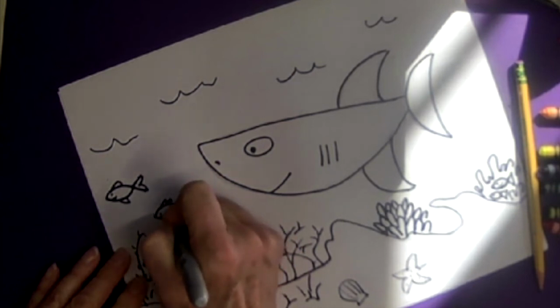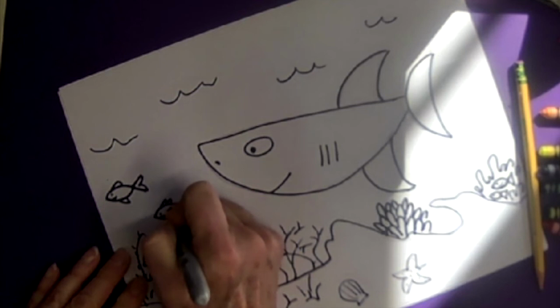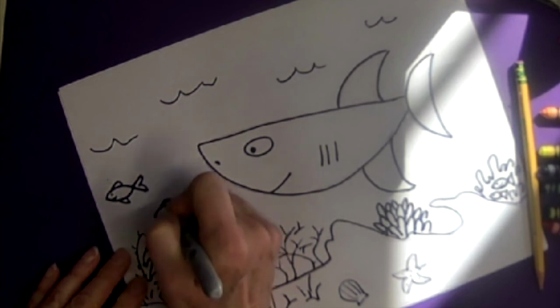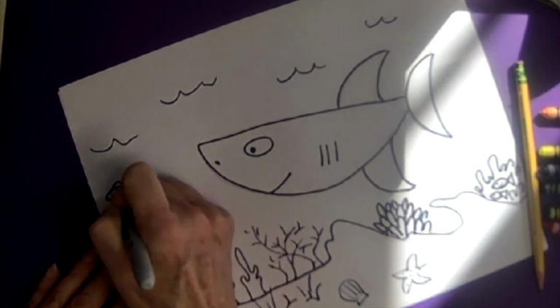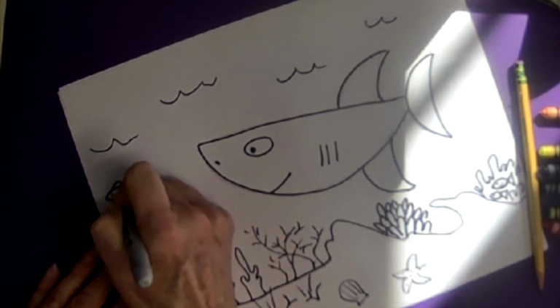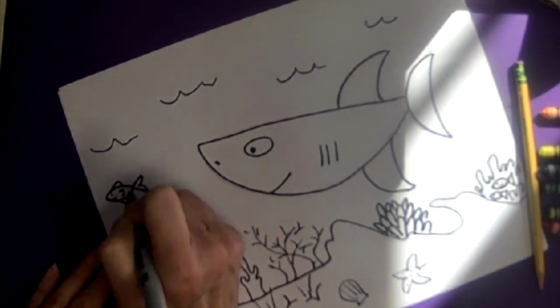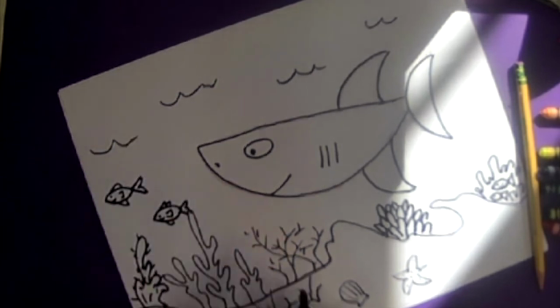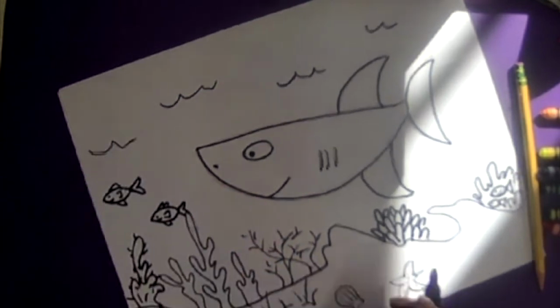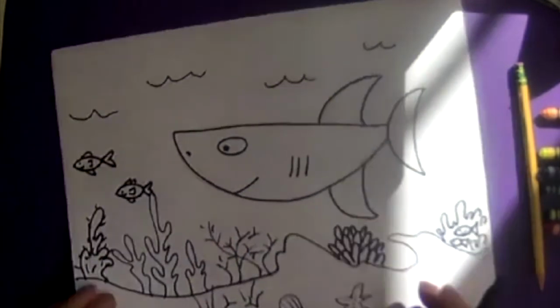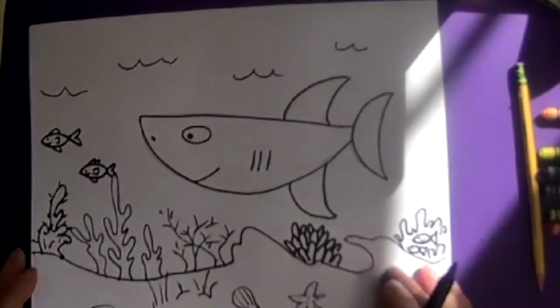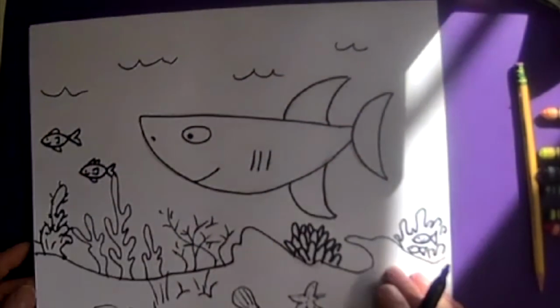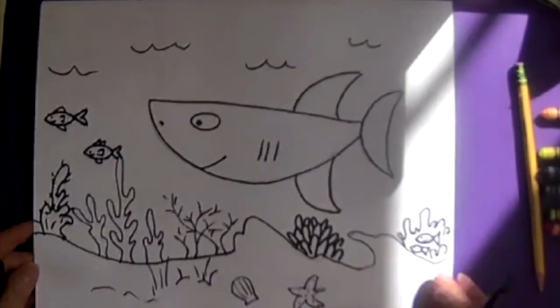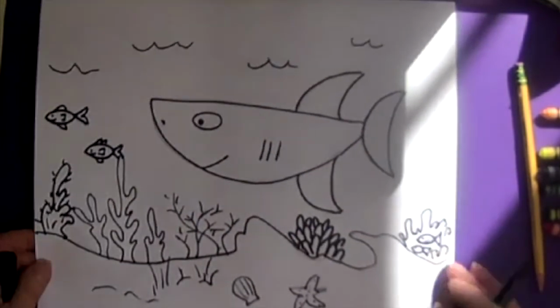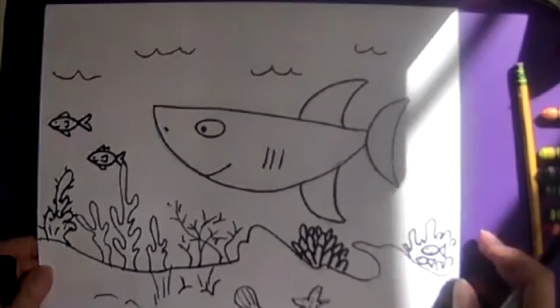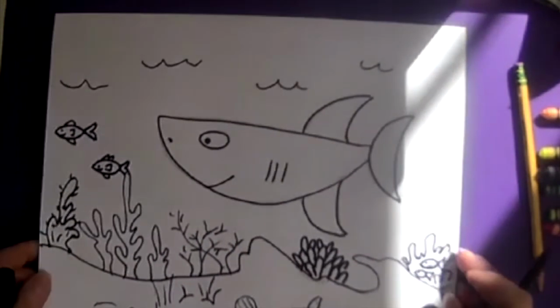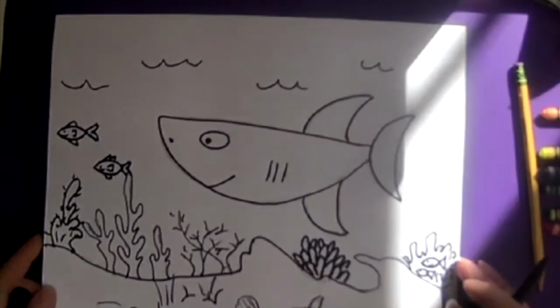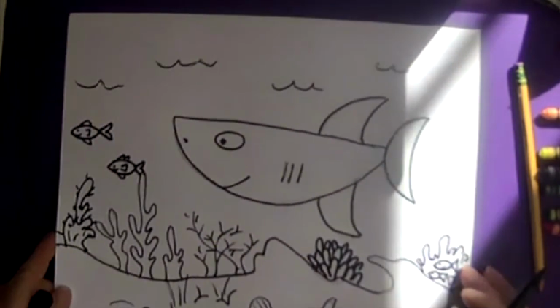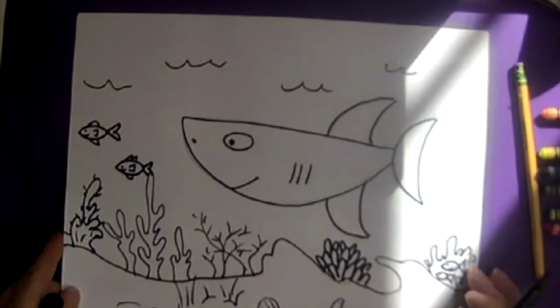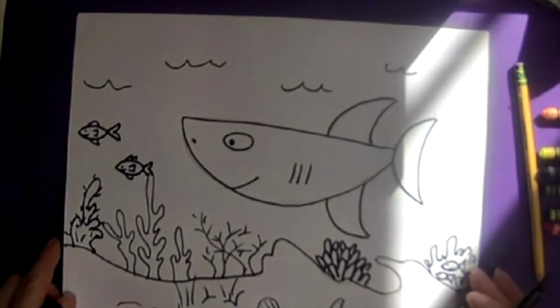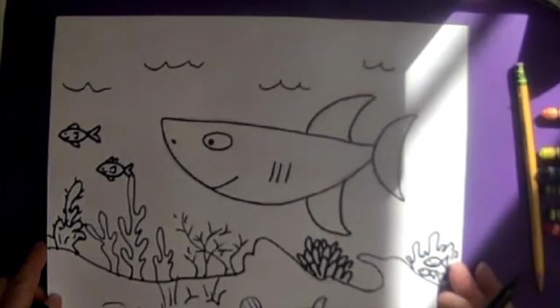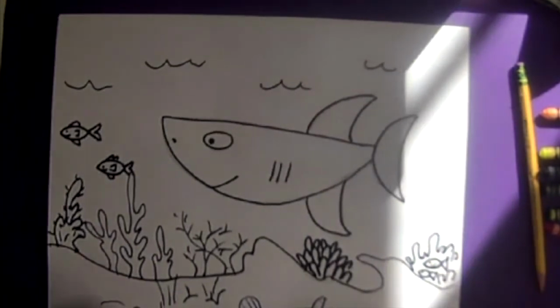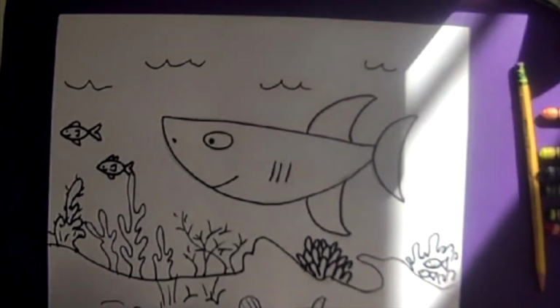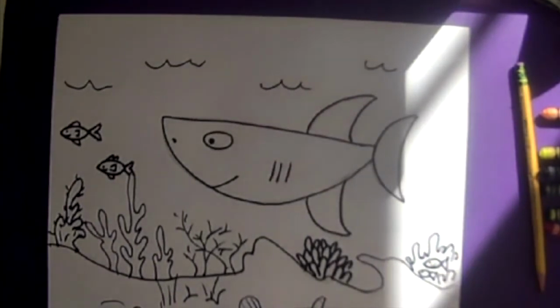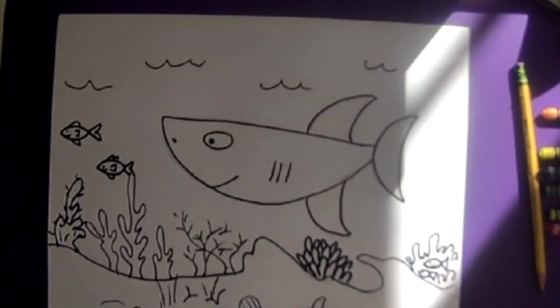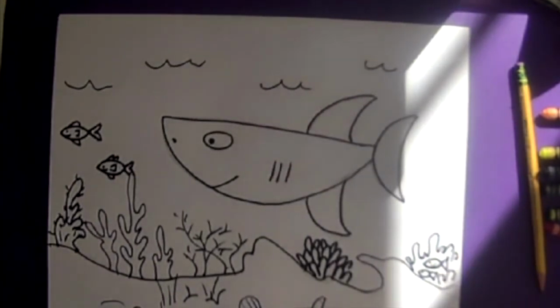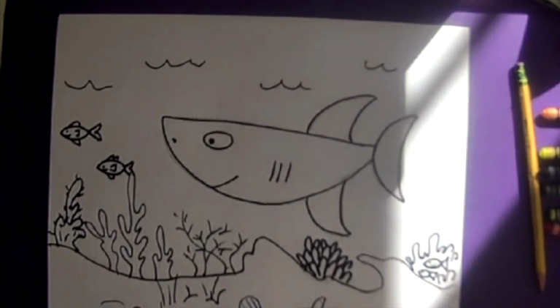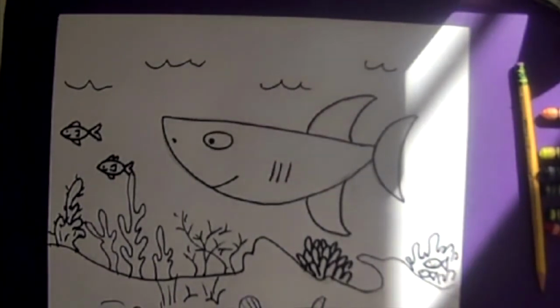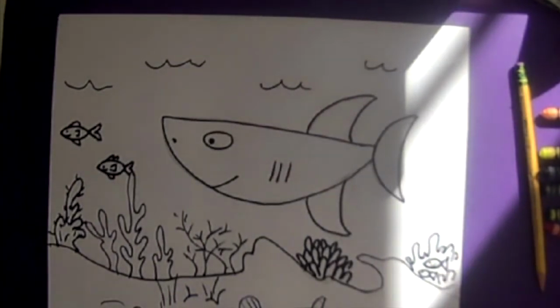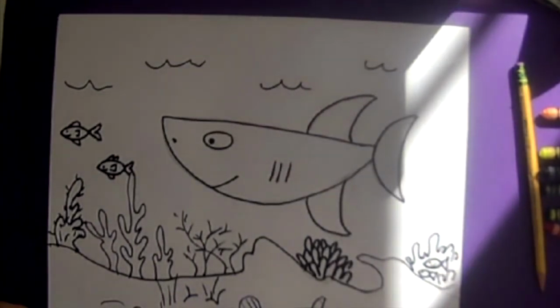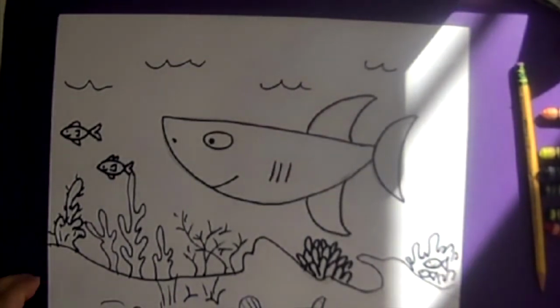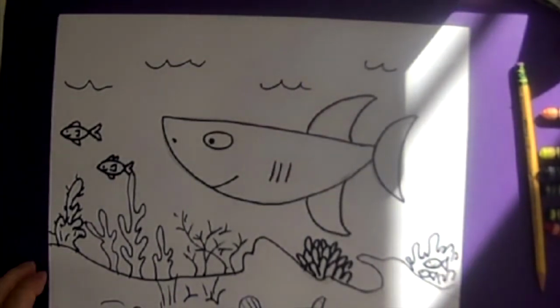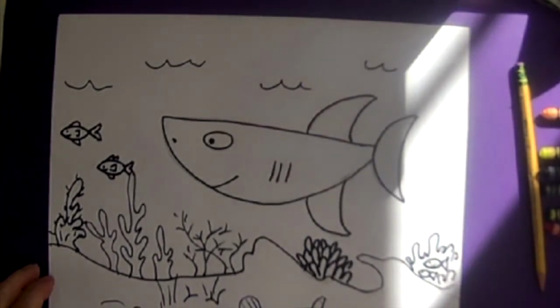And I usually add a little quicker on the side. So that's how you make your basic shark picture, and then we're going to color it in — I'll speed it up while I color it in.